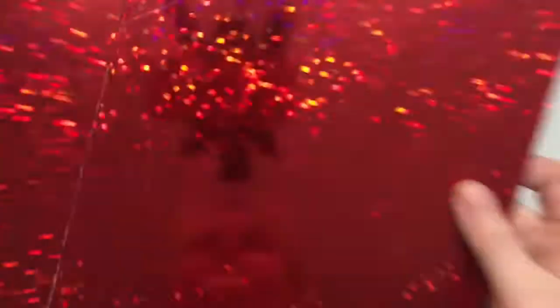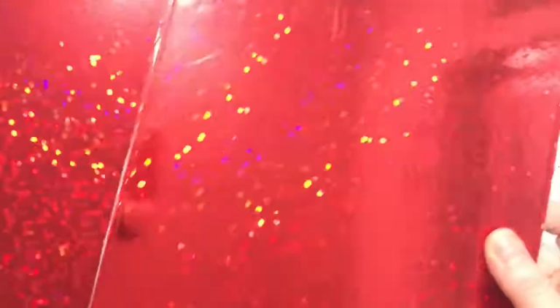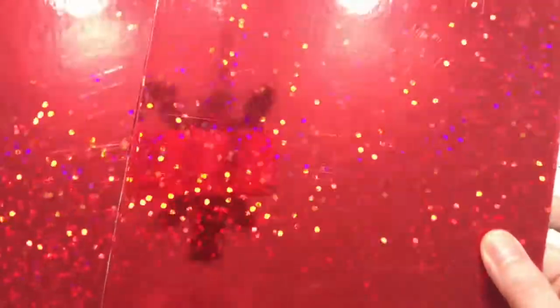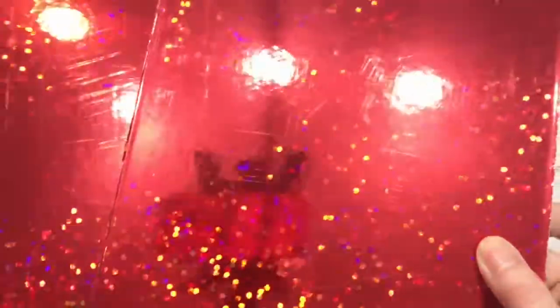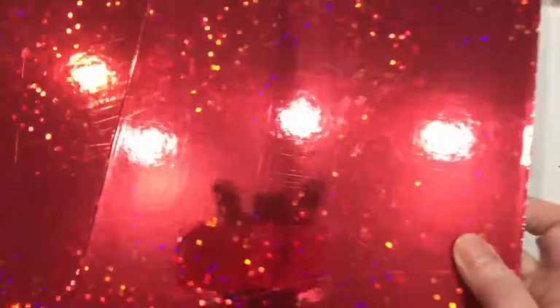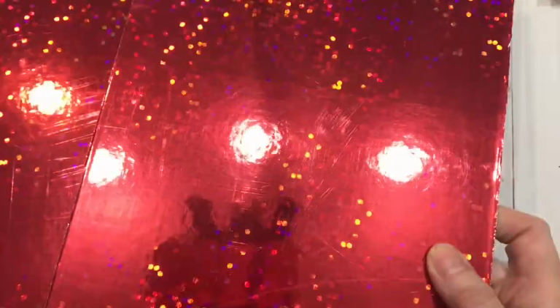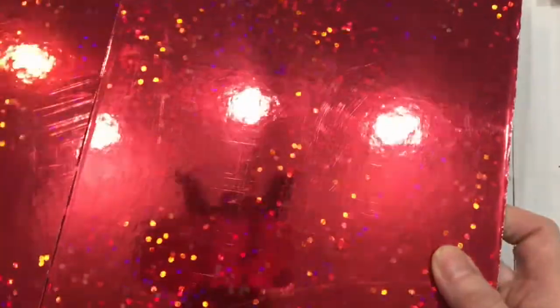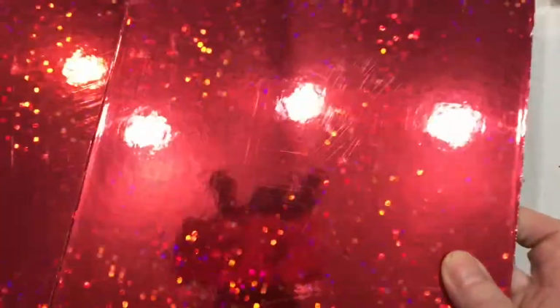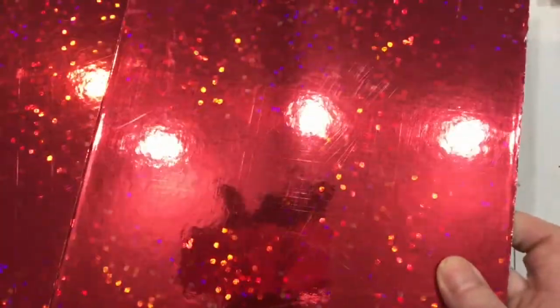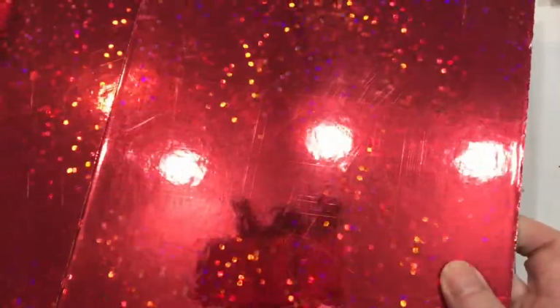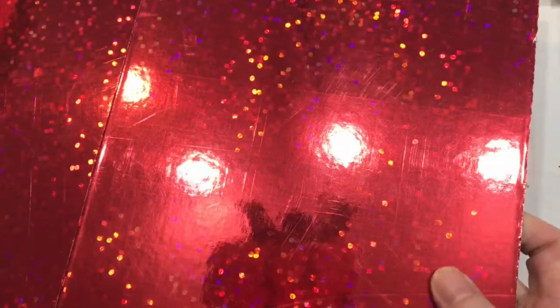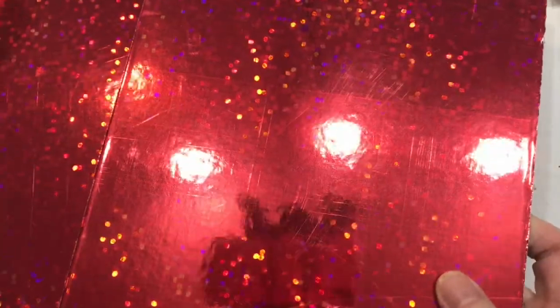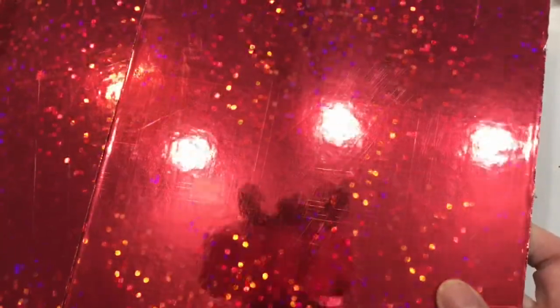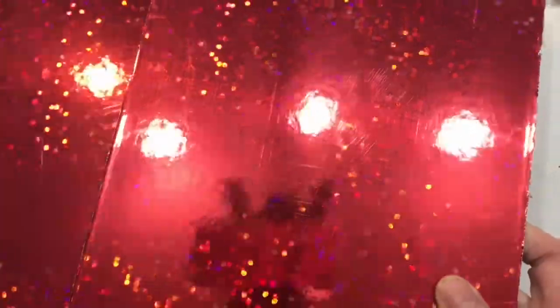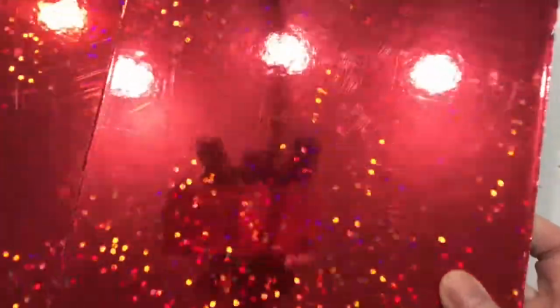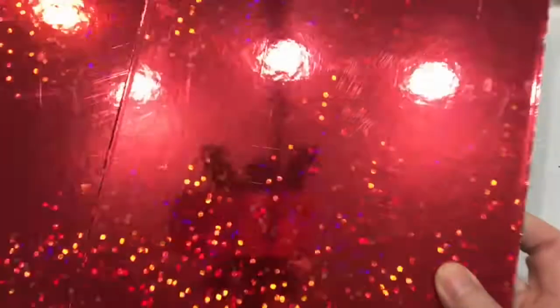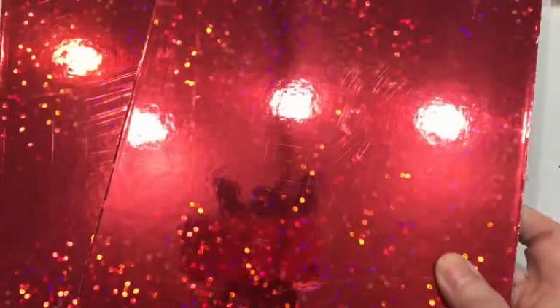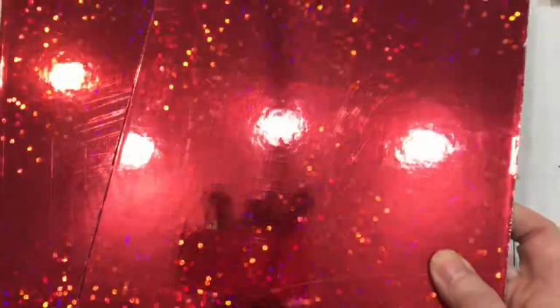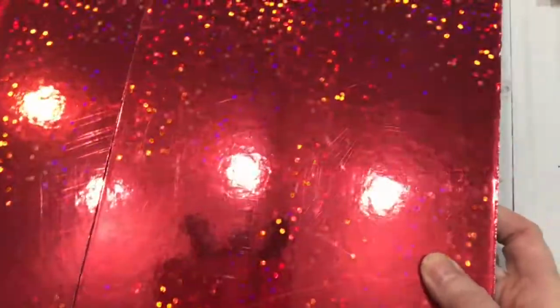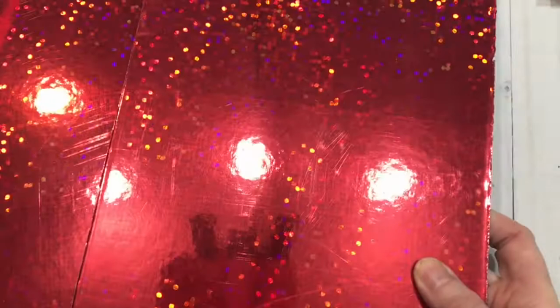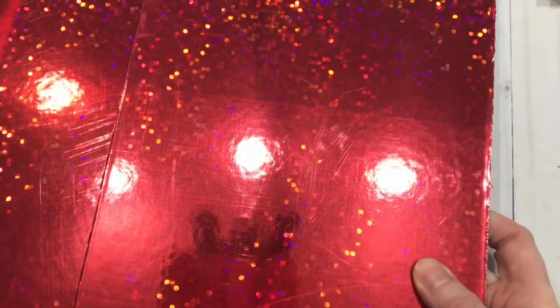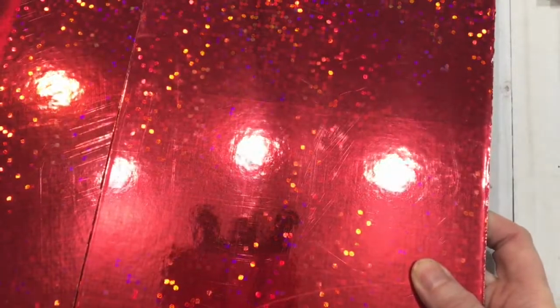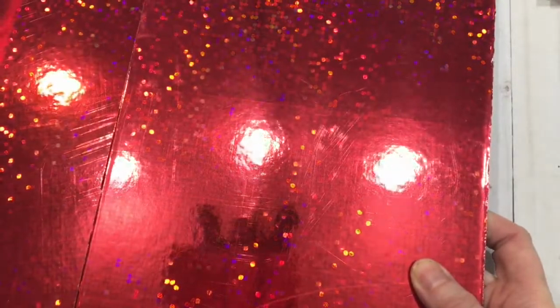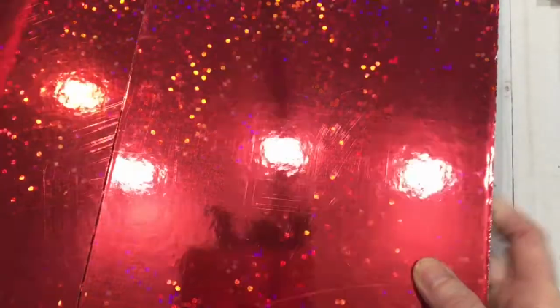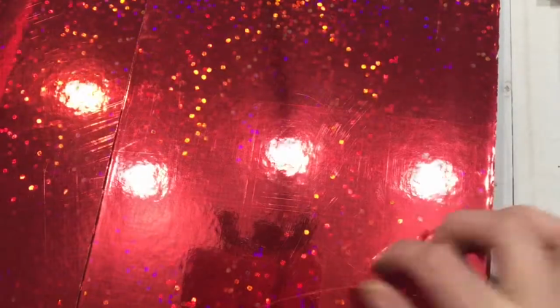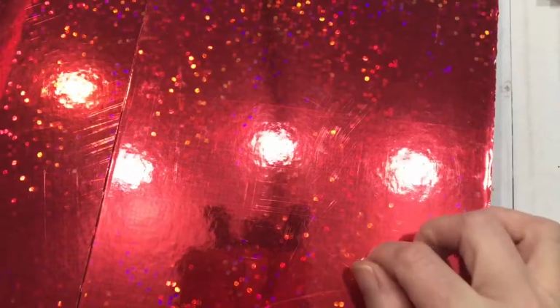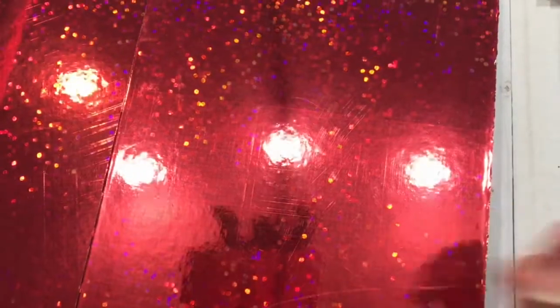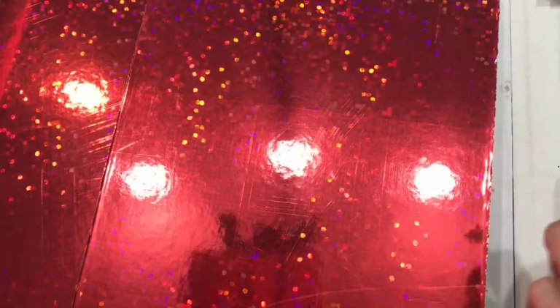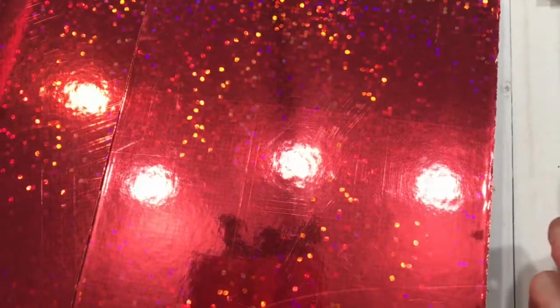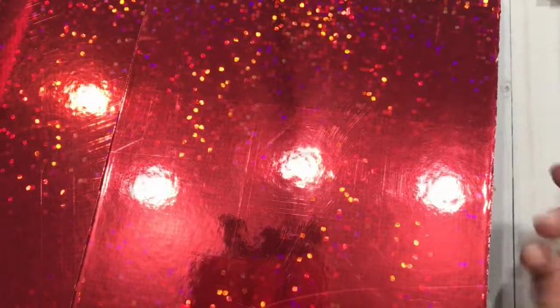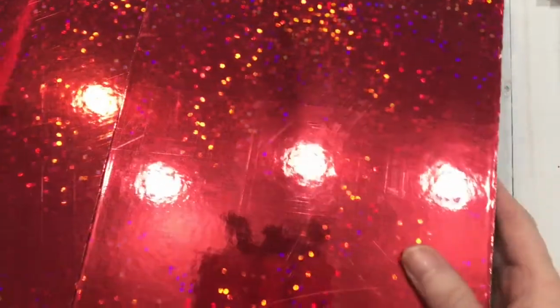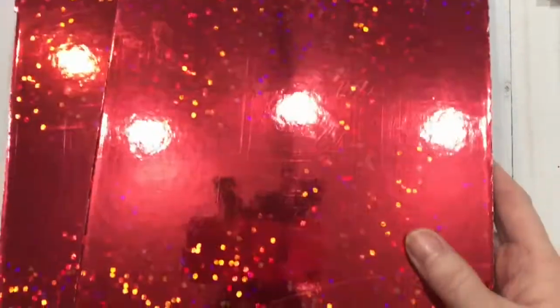Nice glittery, sparkle, sequin-y looking, festive front covers made from photo box lids.